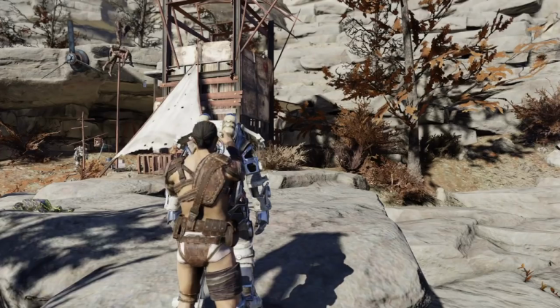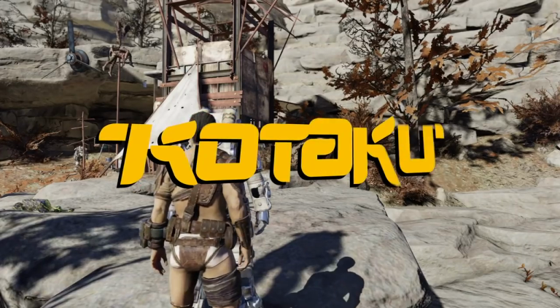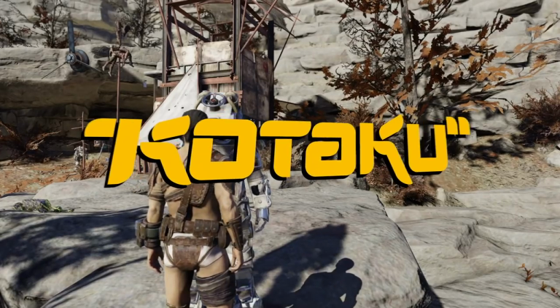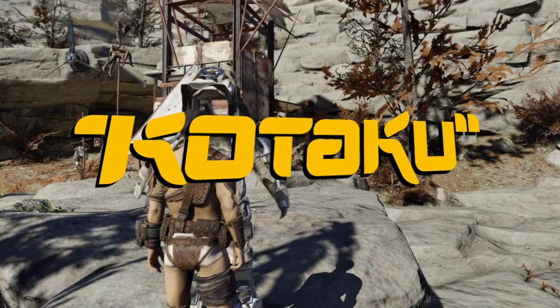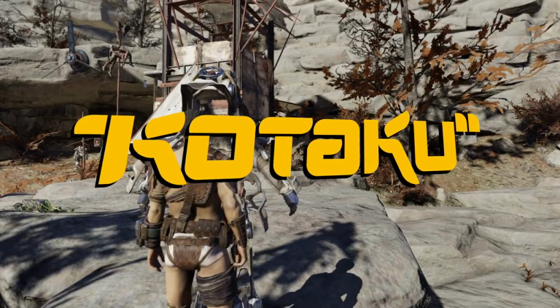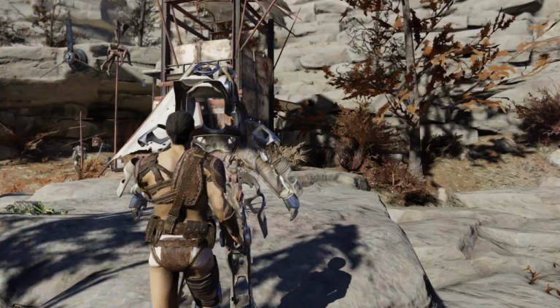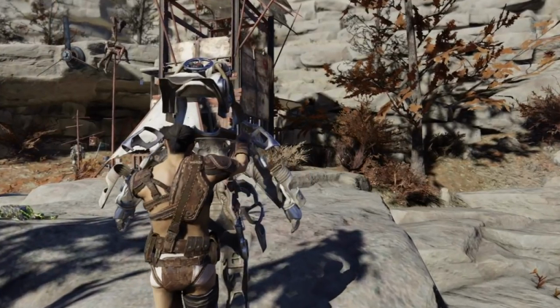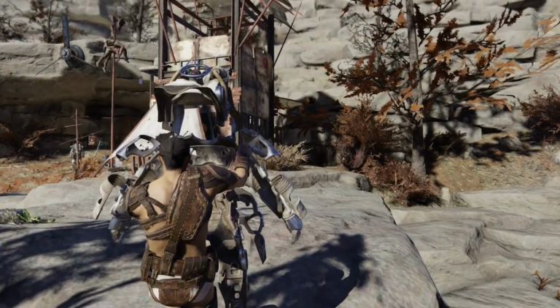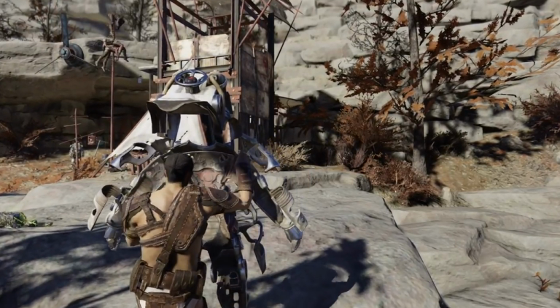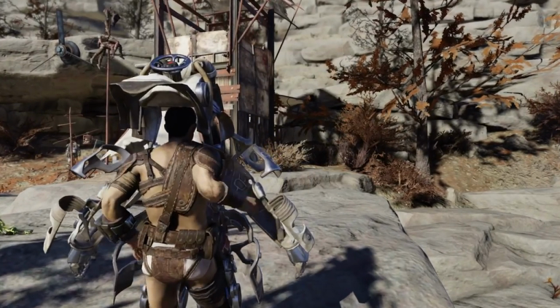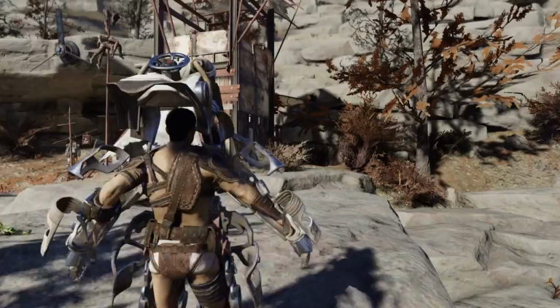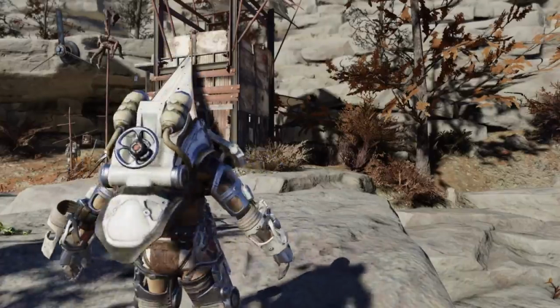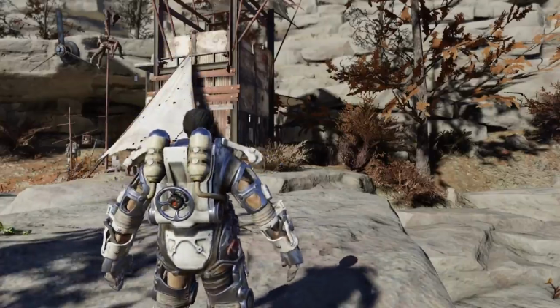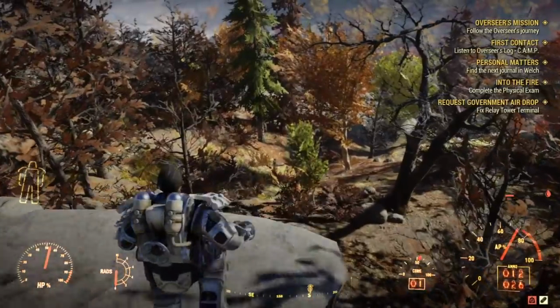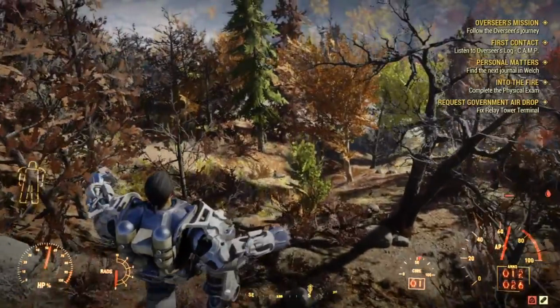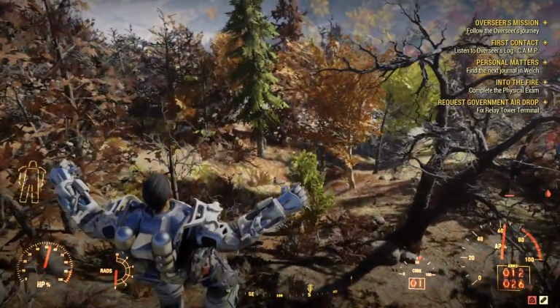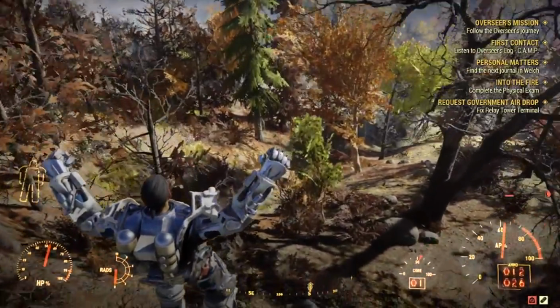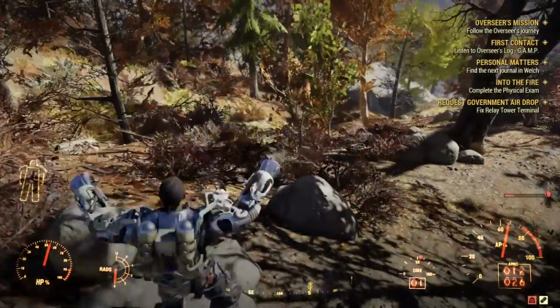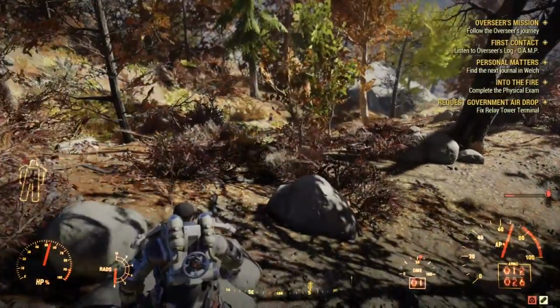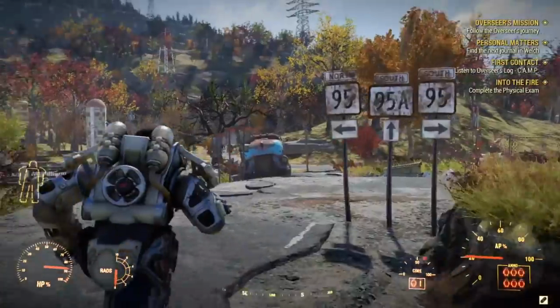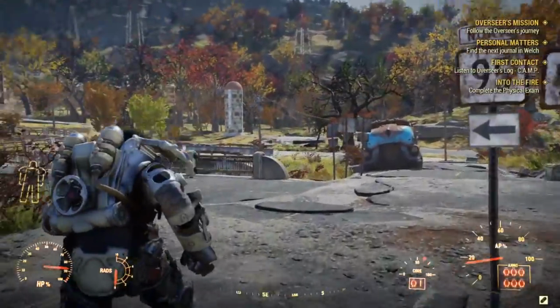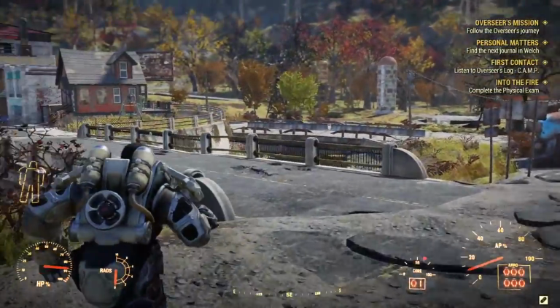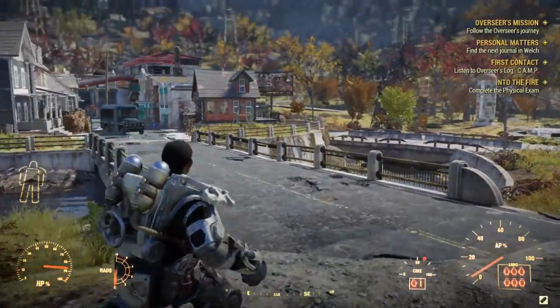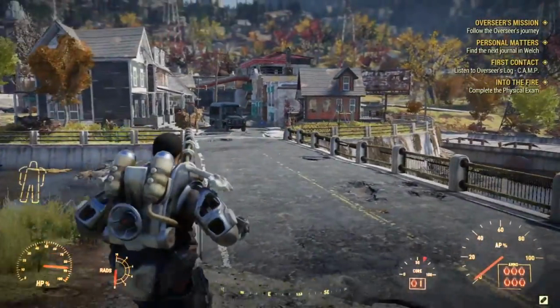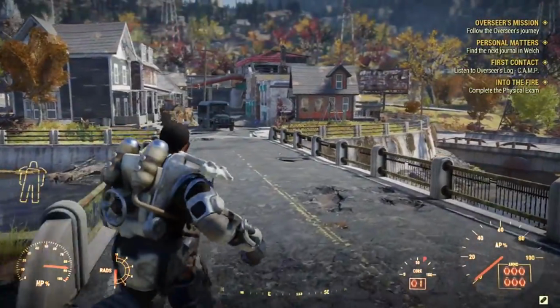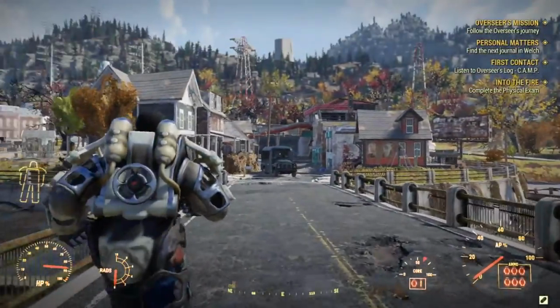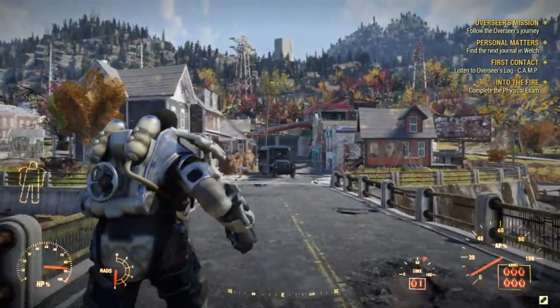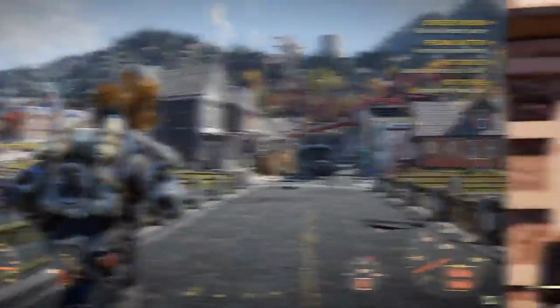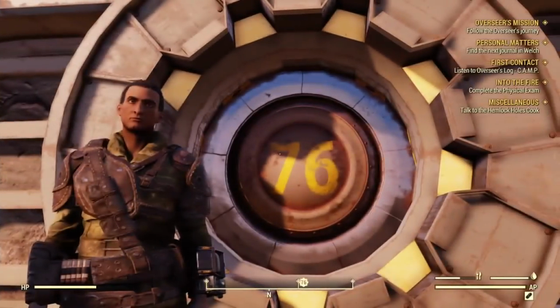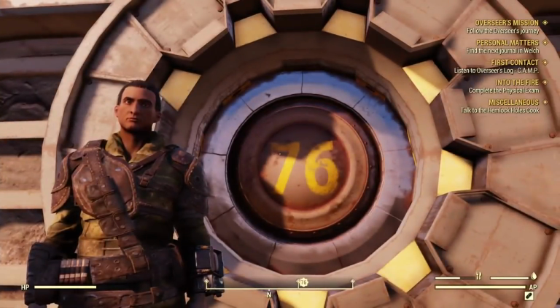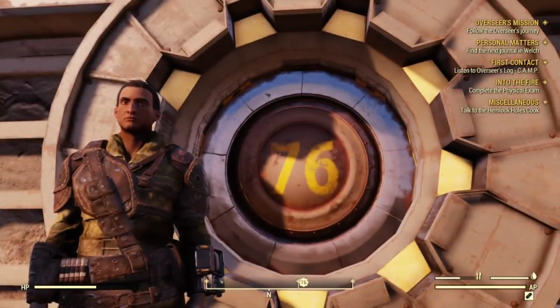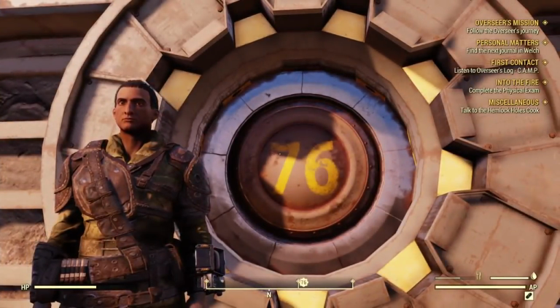Want to hop into Fallout 76 with a set of power armor? Here's the fastest way to snag a suit for yourself. Power armor rigs are scattered across Fallout 76's map. While individual pieces of armor have a level requirement, you can start collecting them and the power rig they attach to right from the jump.